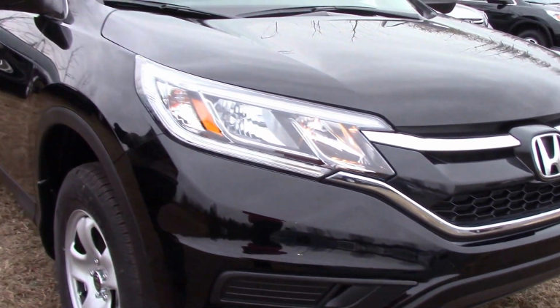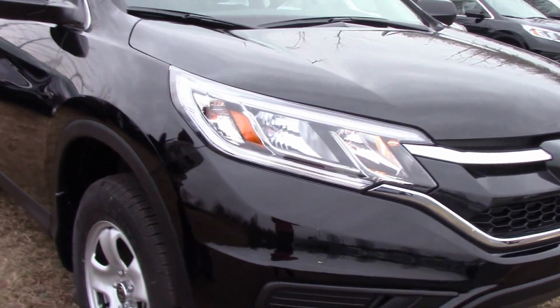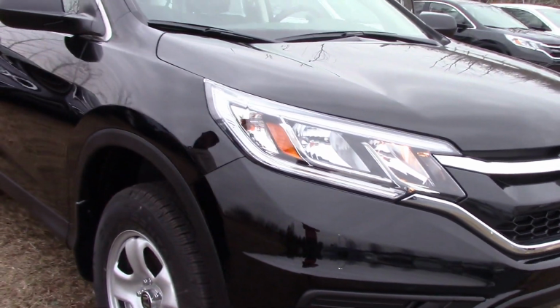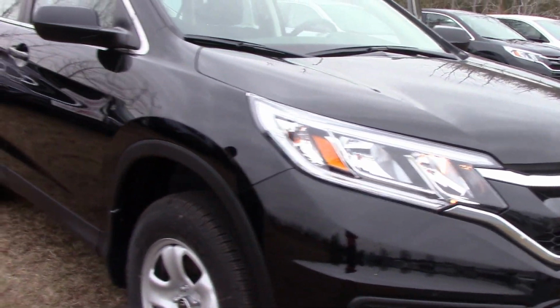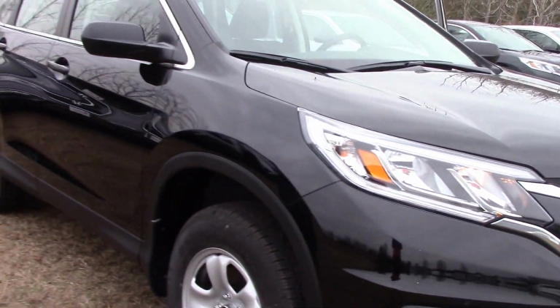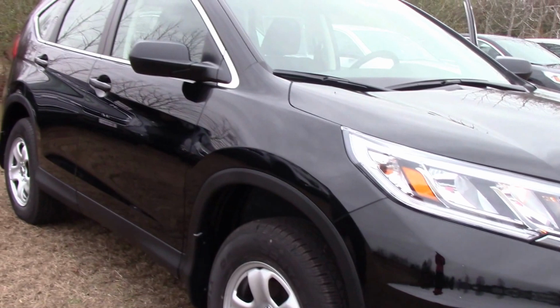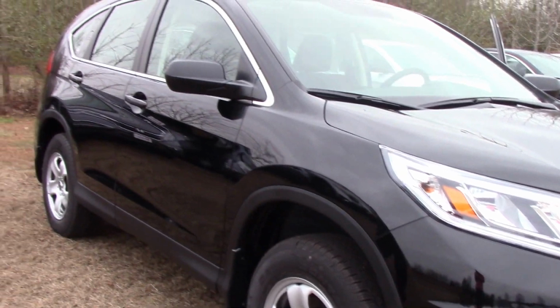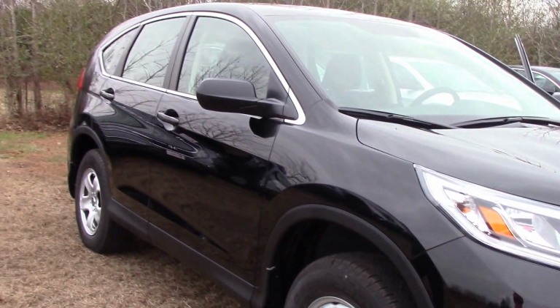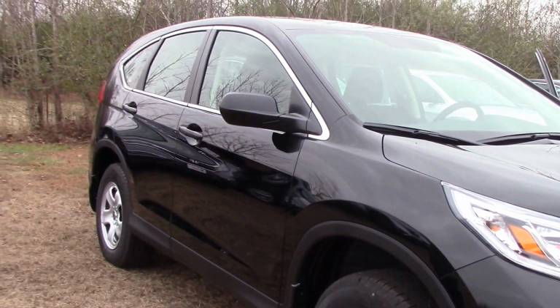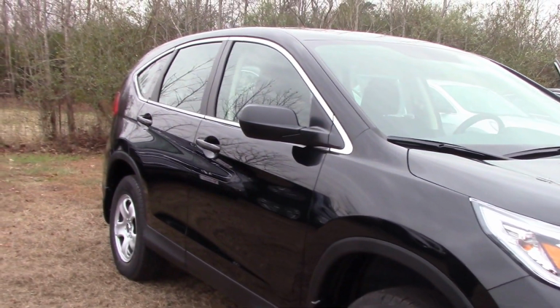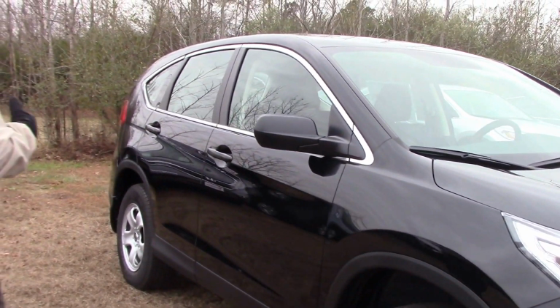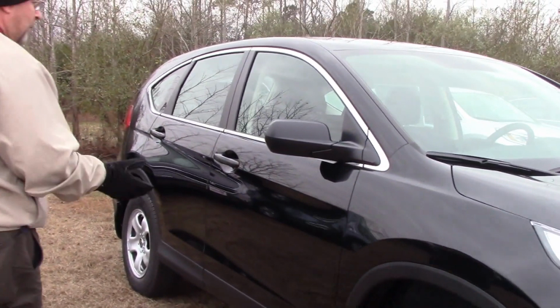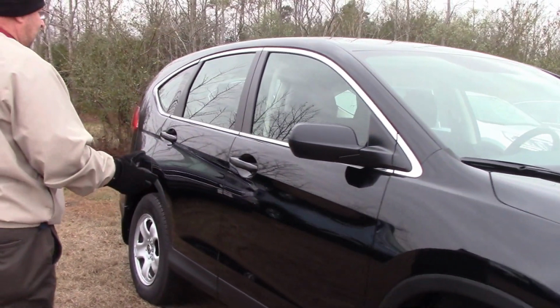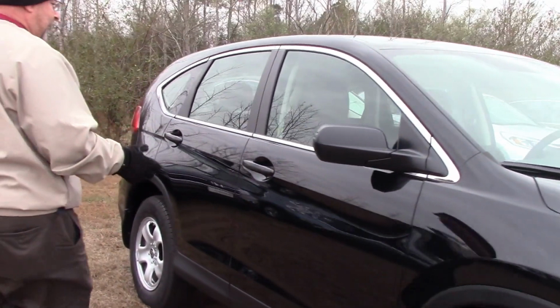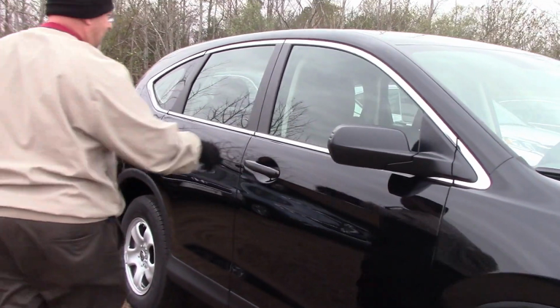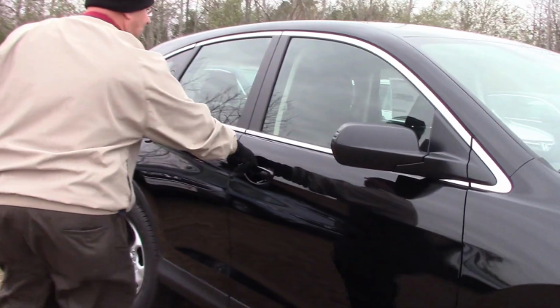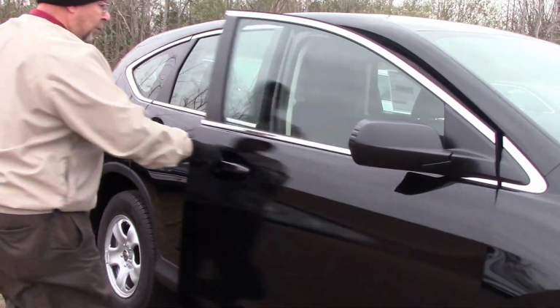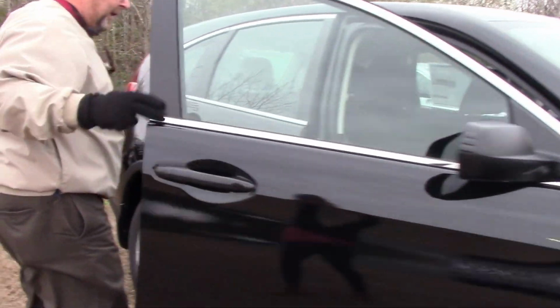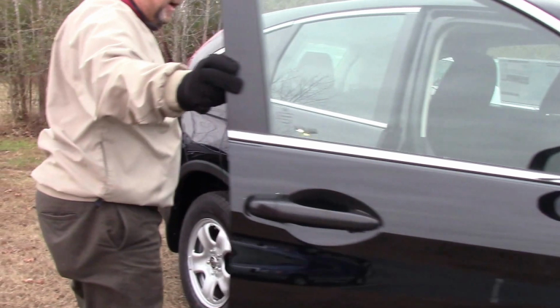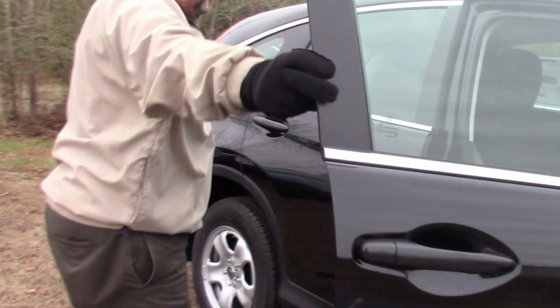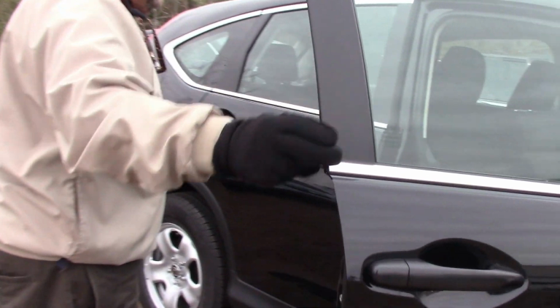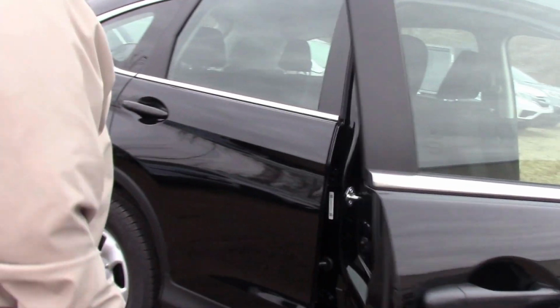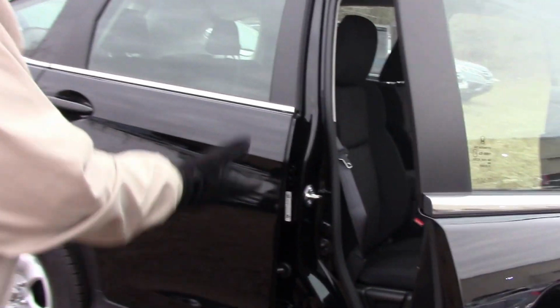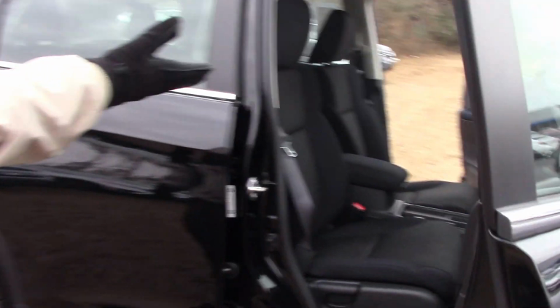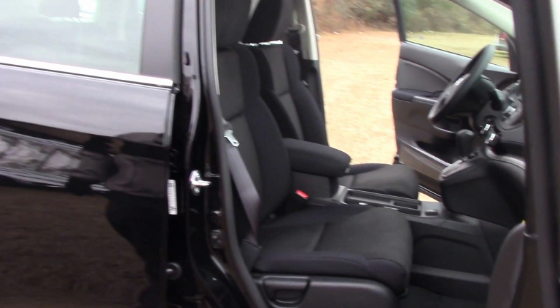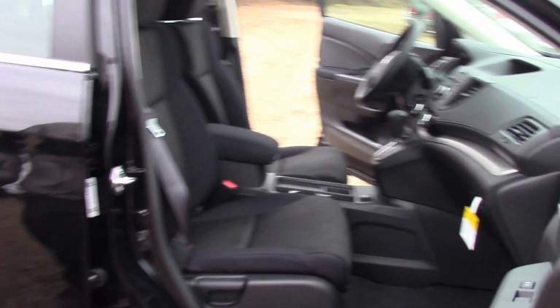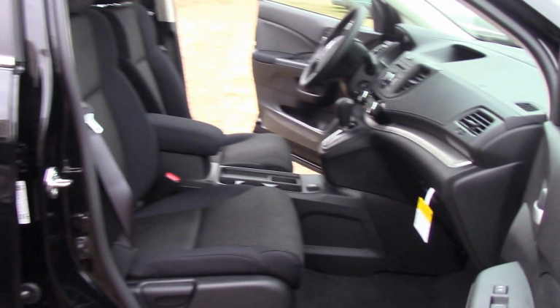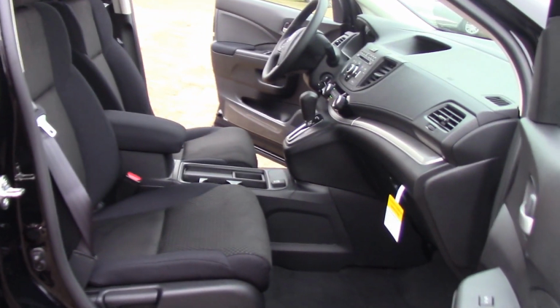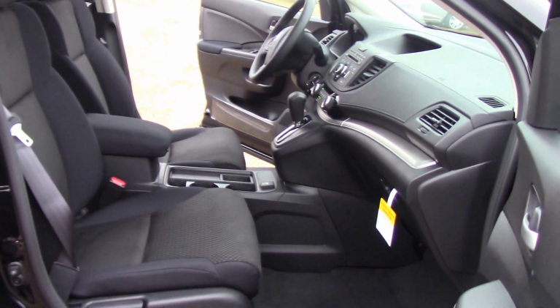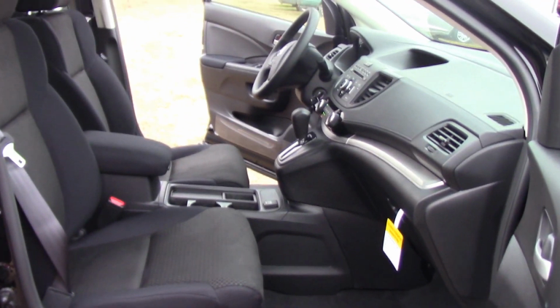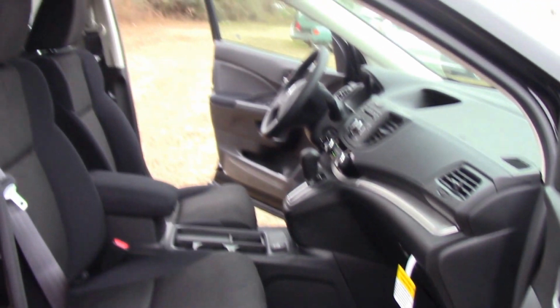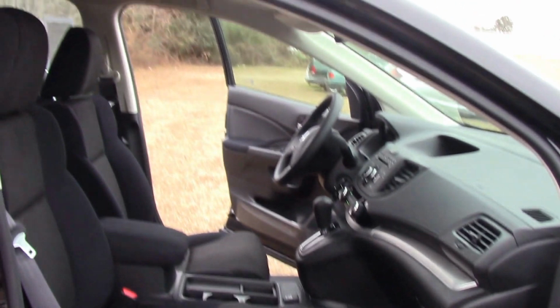The CR-V has been a staple of Honda's vehicles for years. Very smooth, very clean, plenty of room on the inside as you can see. Very comfortable.